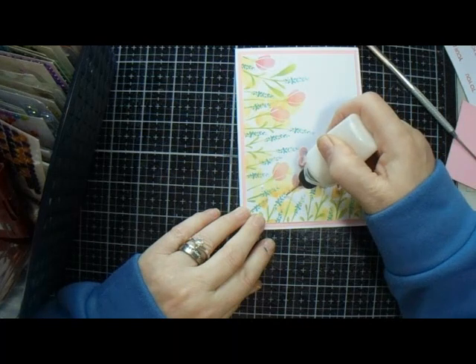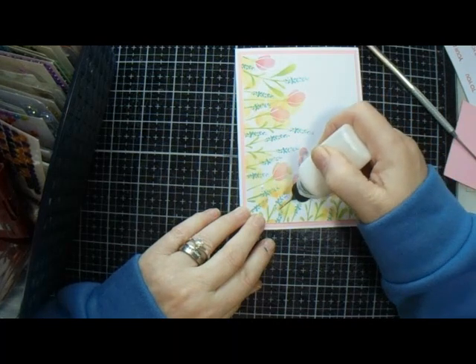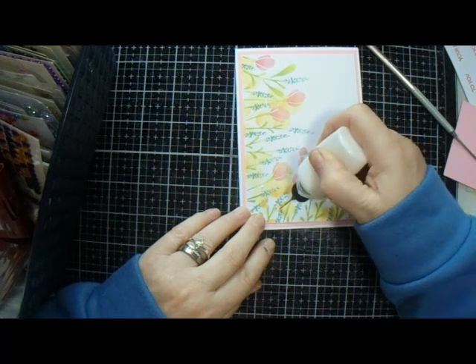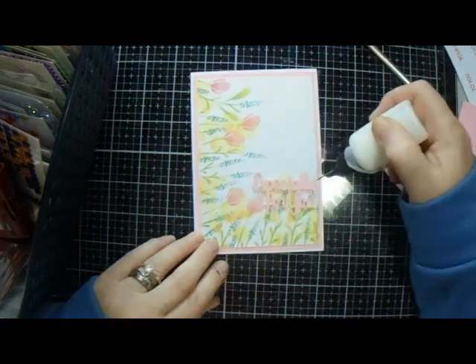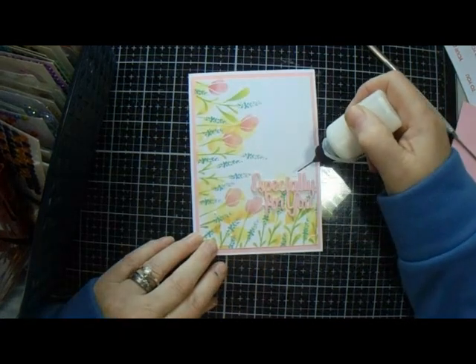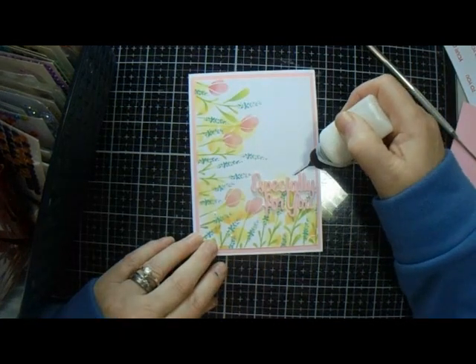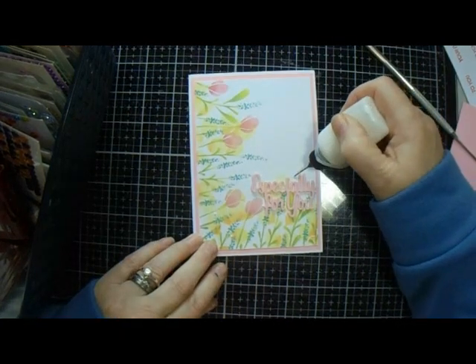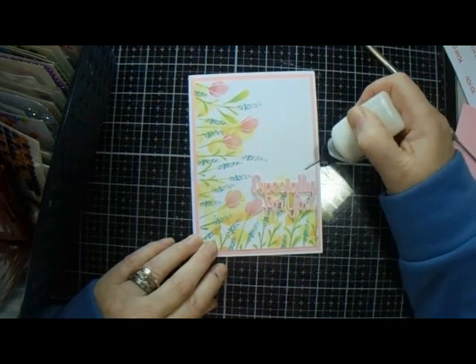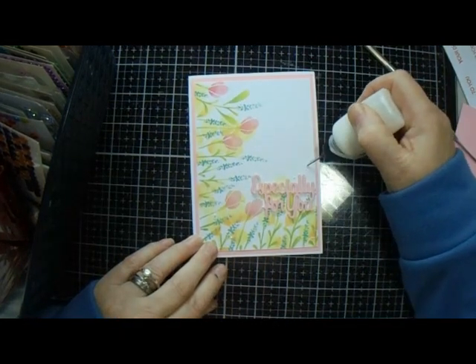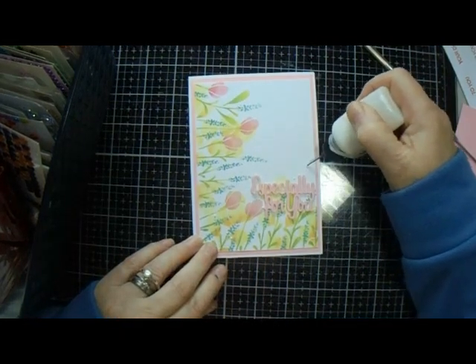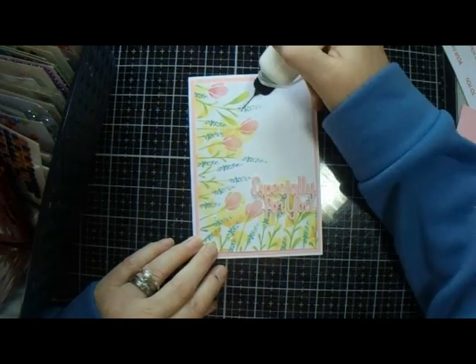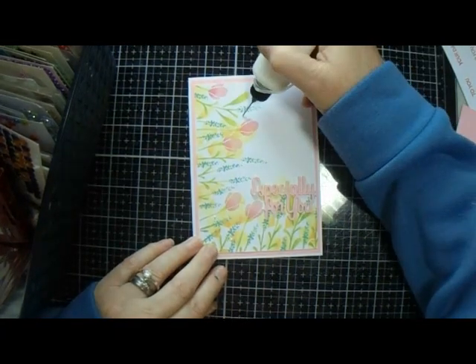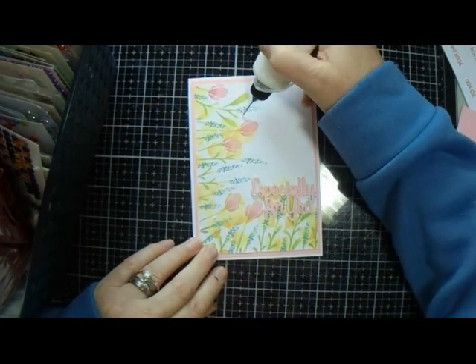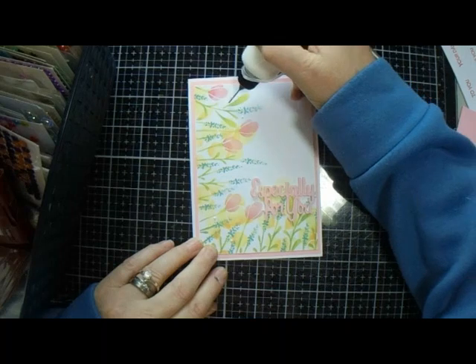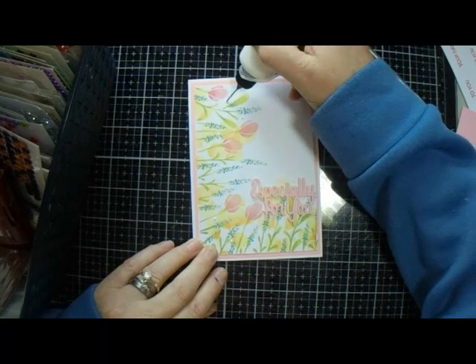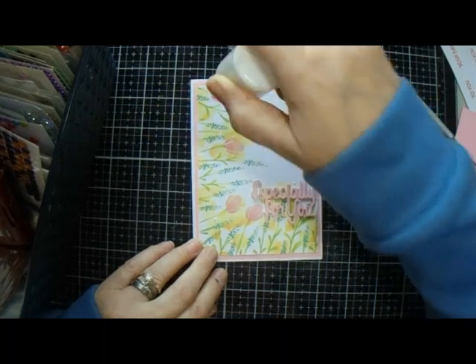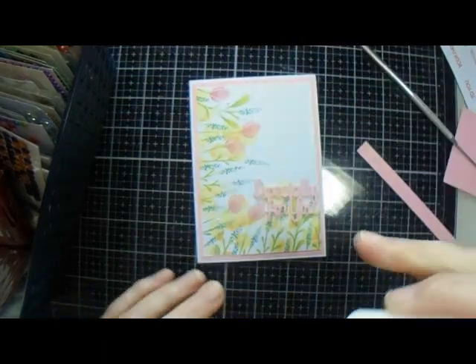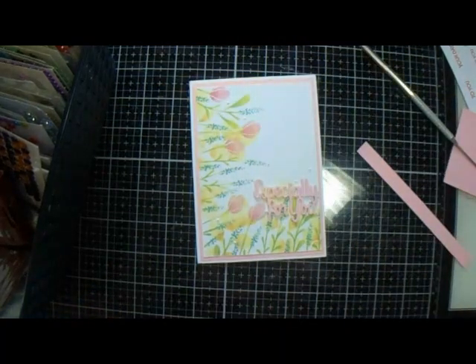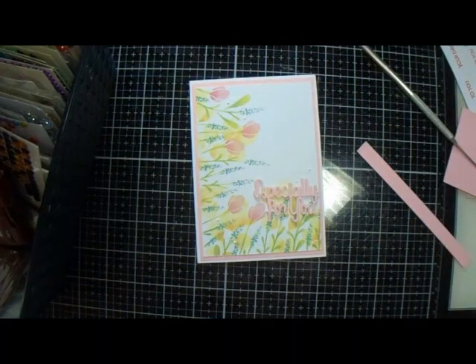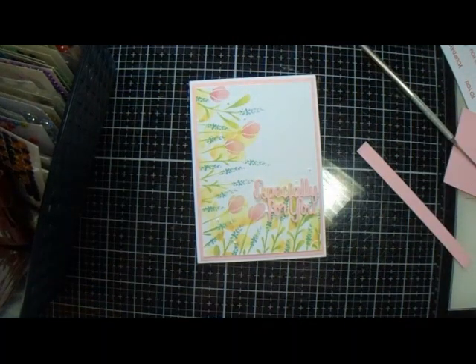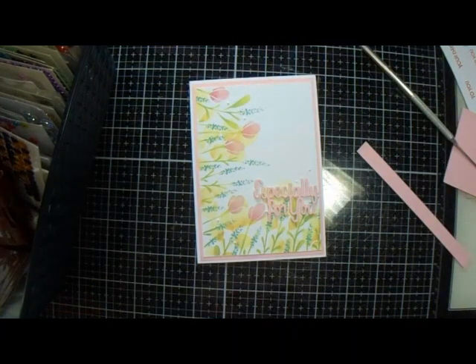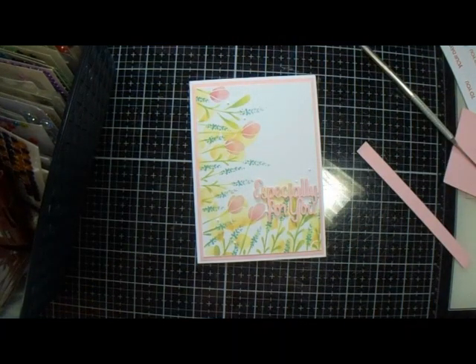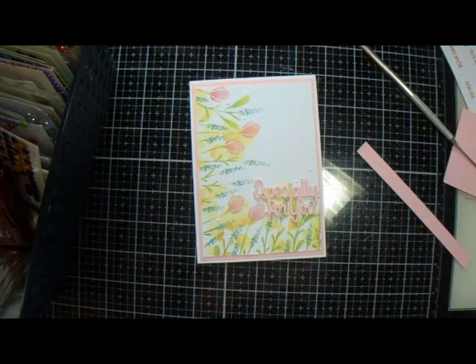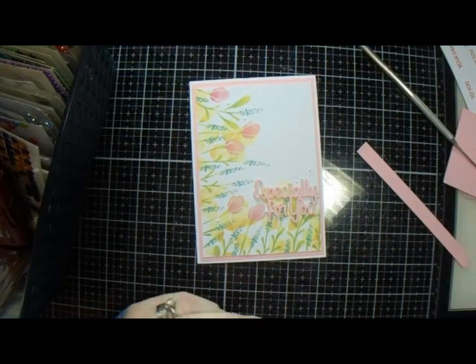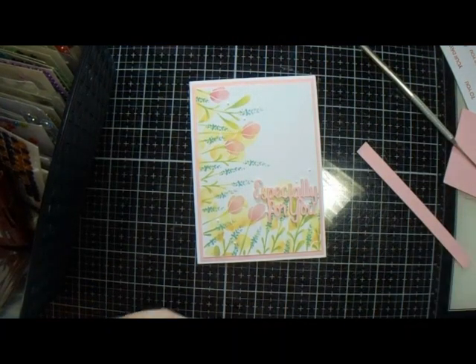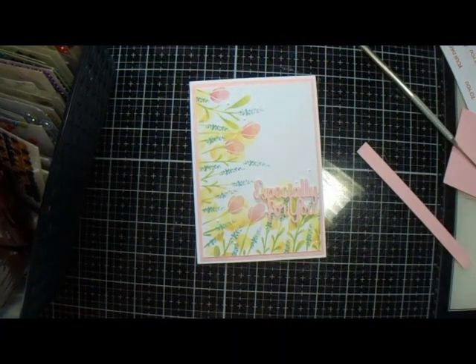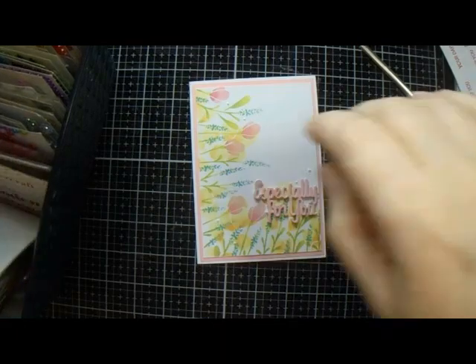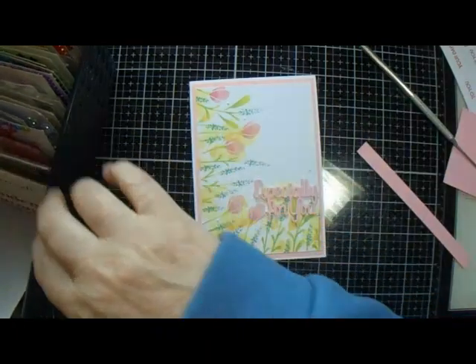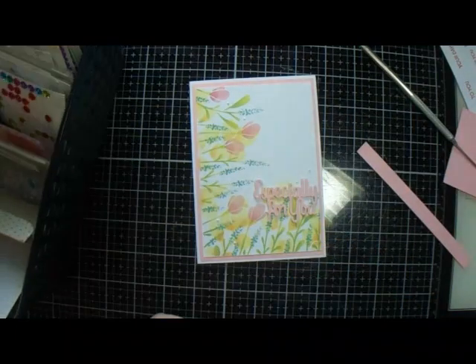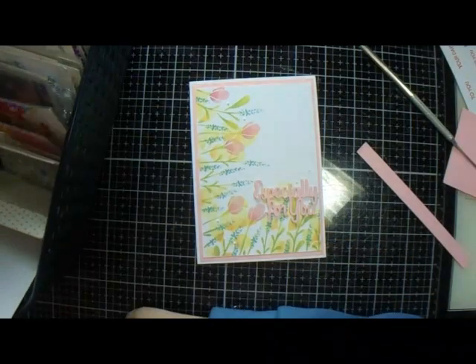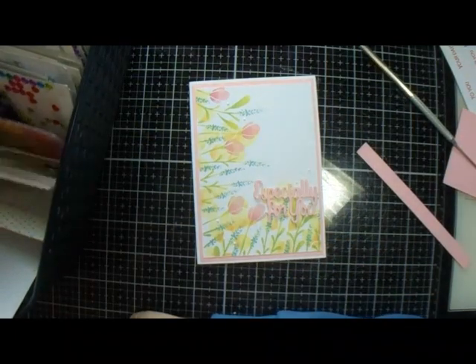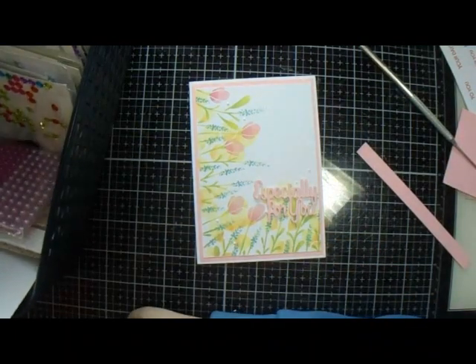It is time for gems! We're putting on some gems.